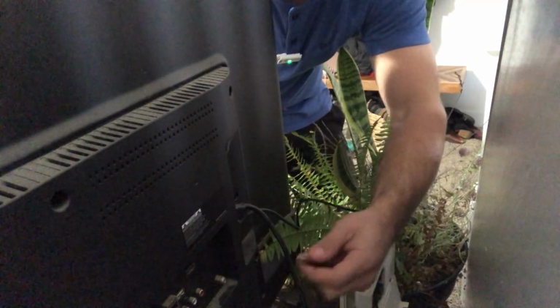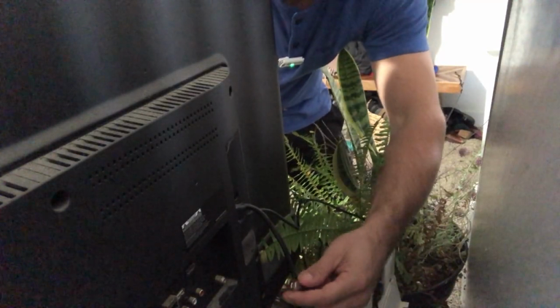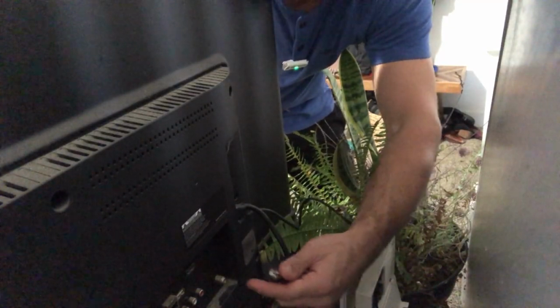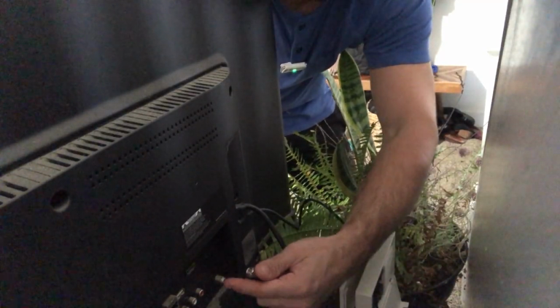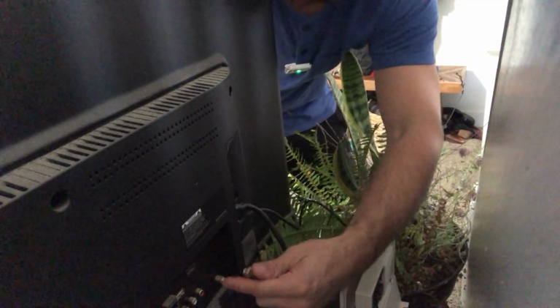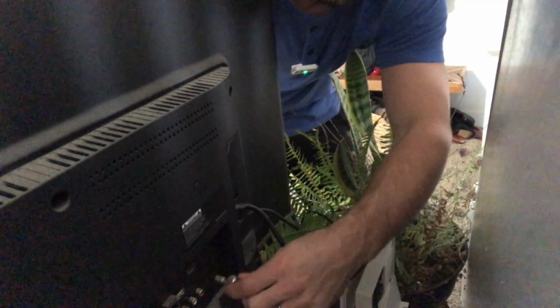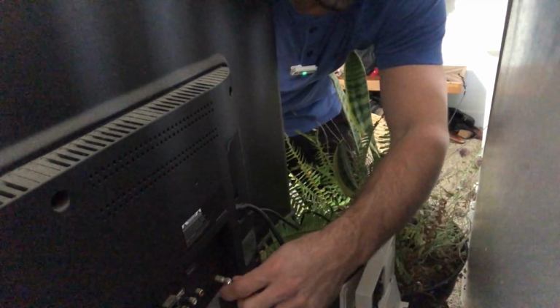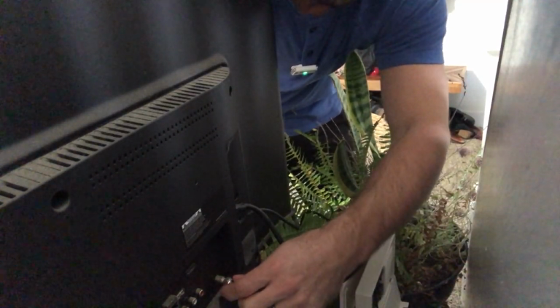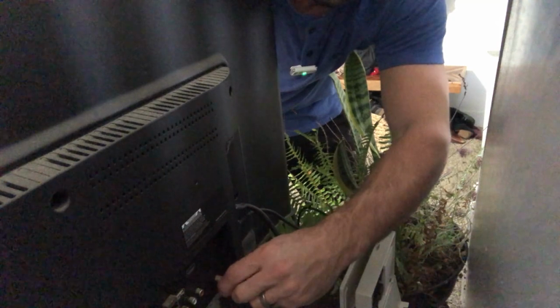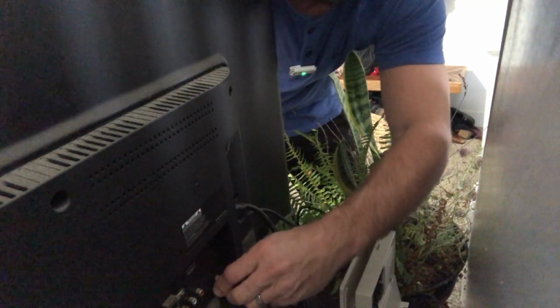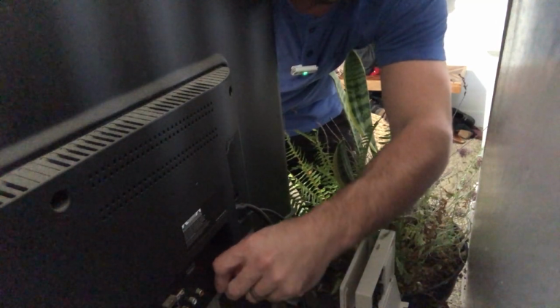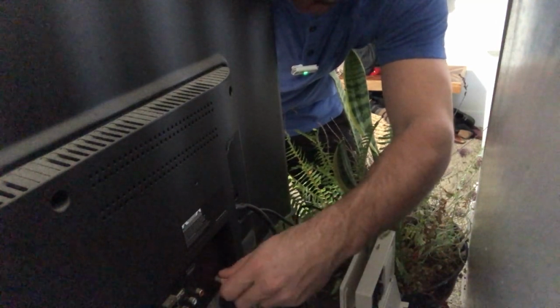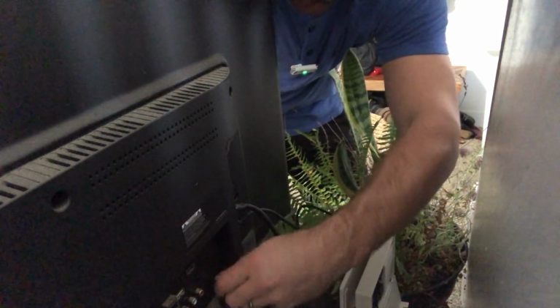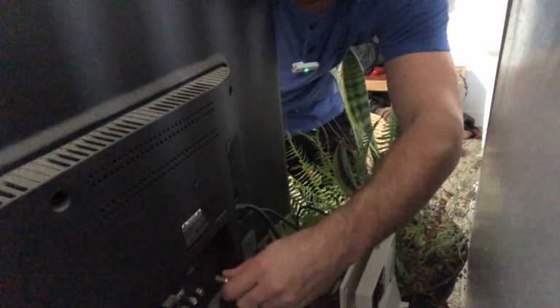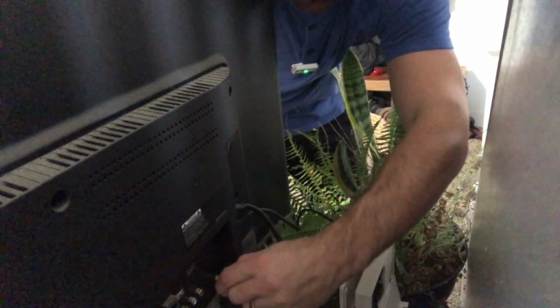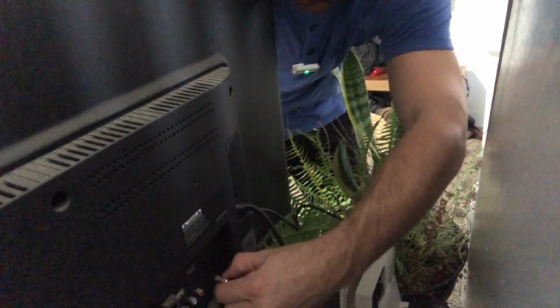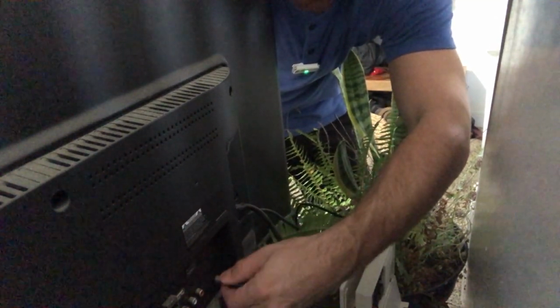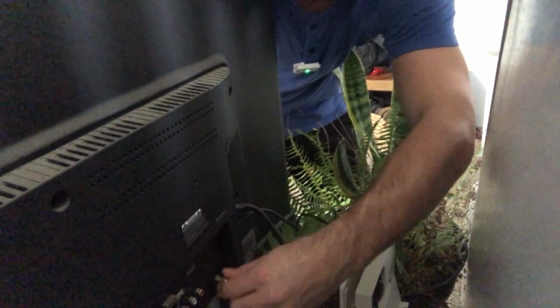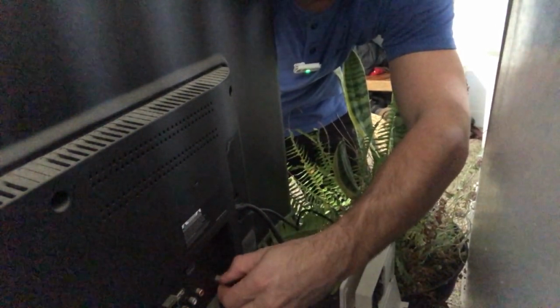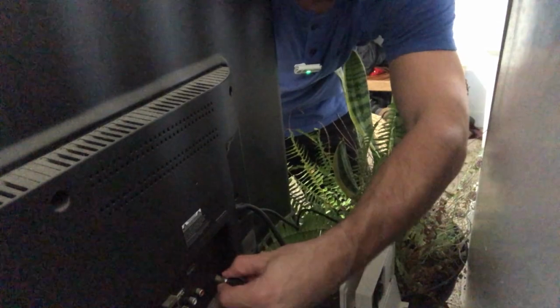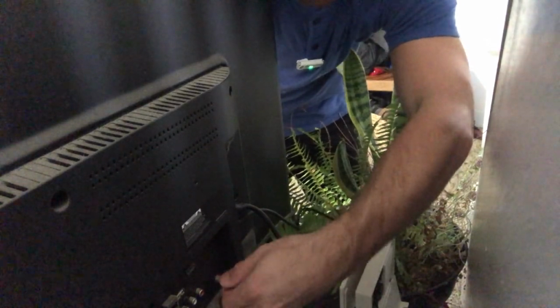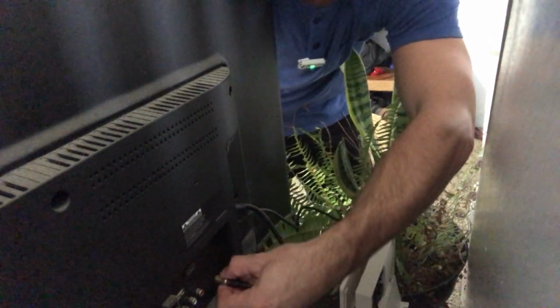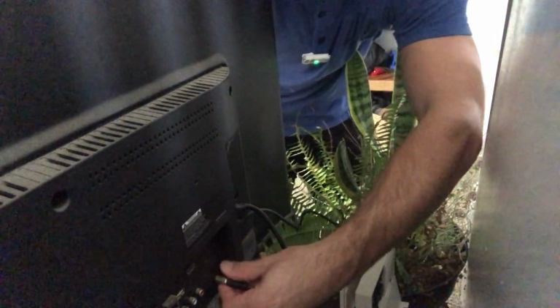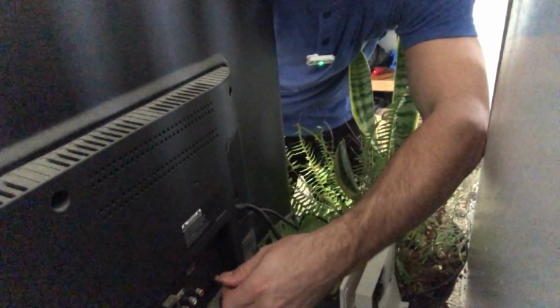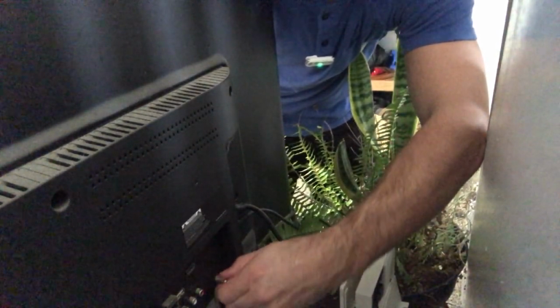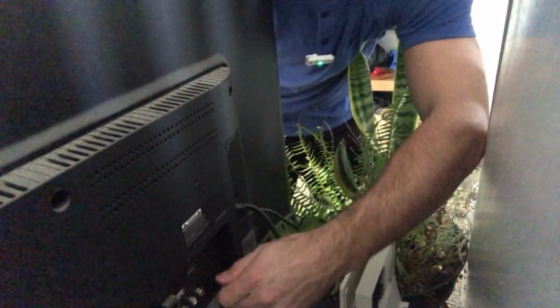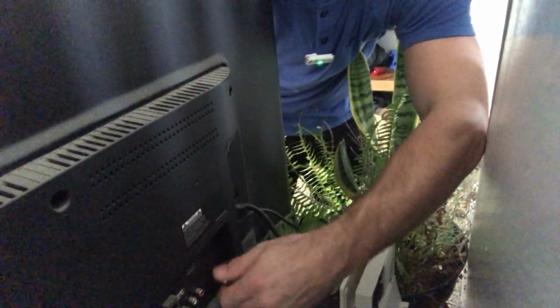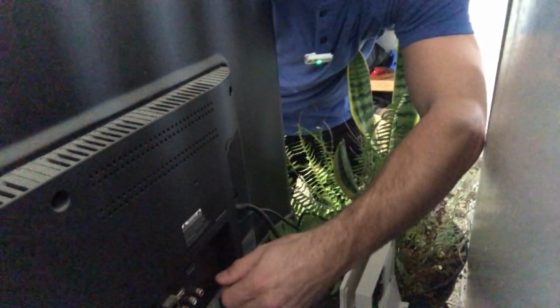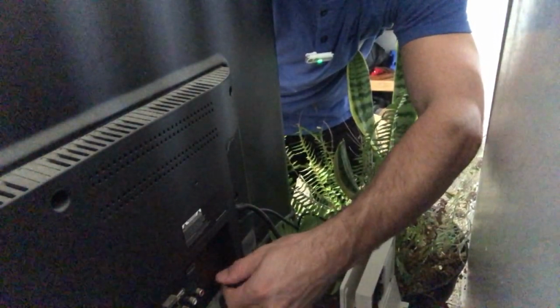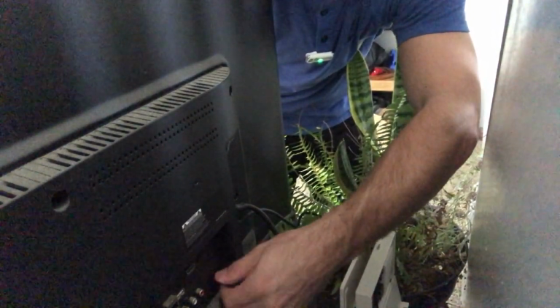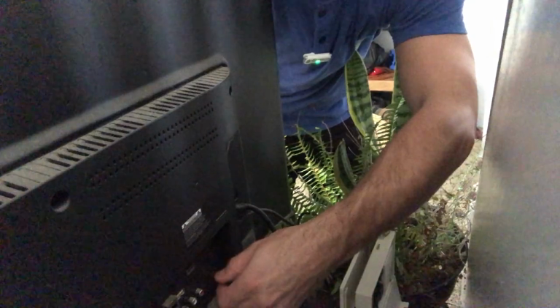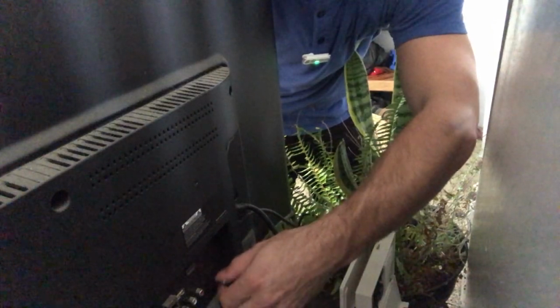To hook this thing up, find the coax connection where you would typically plug in your cable box or an existing TV antenna. The end of this just screws right on to that, and that's all you have to do. It doesn't take any electricity or anything like that.